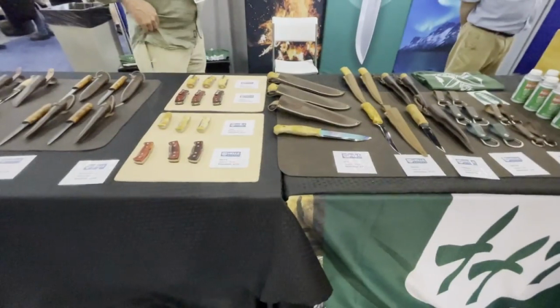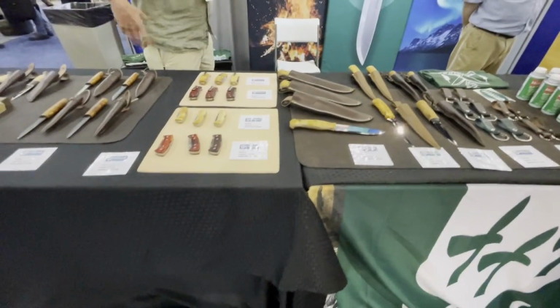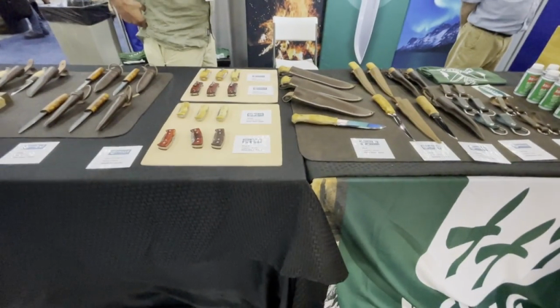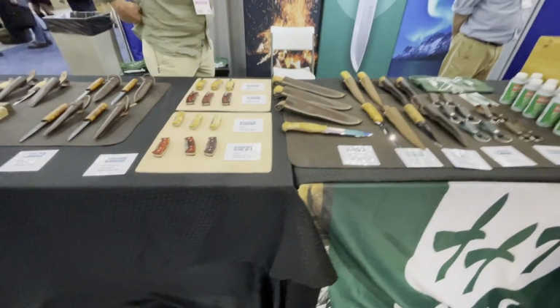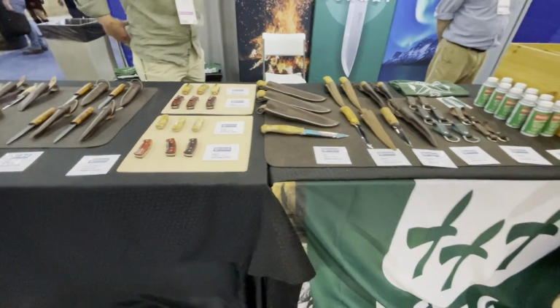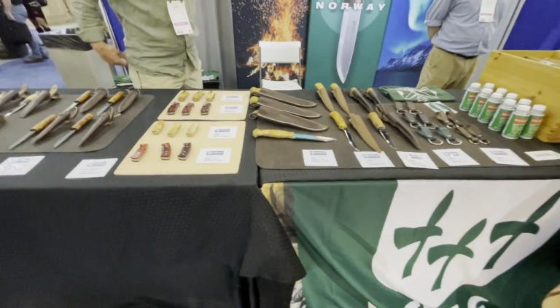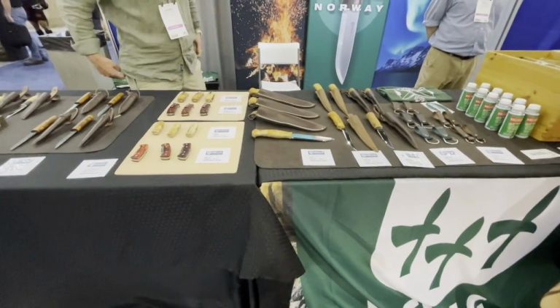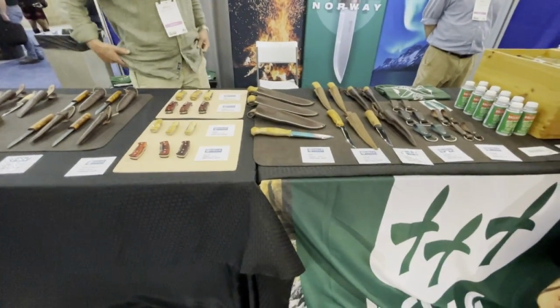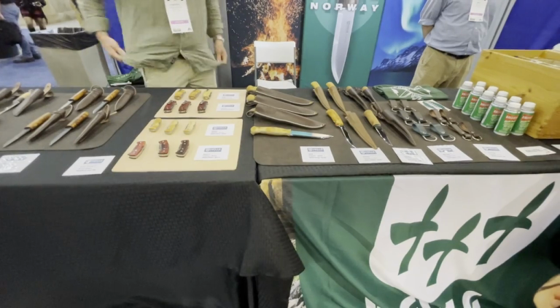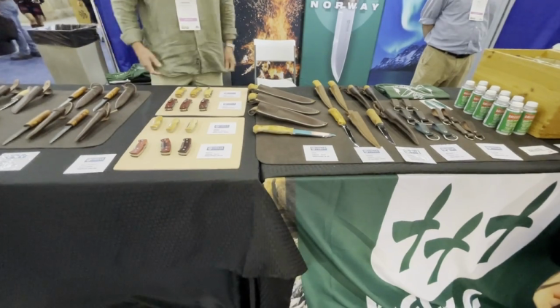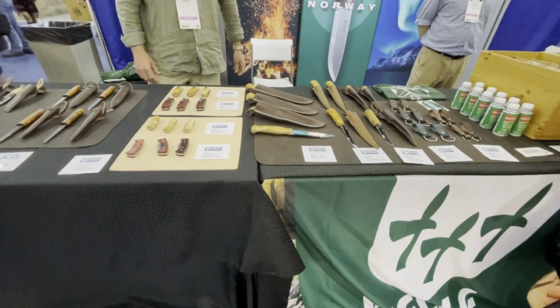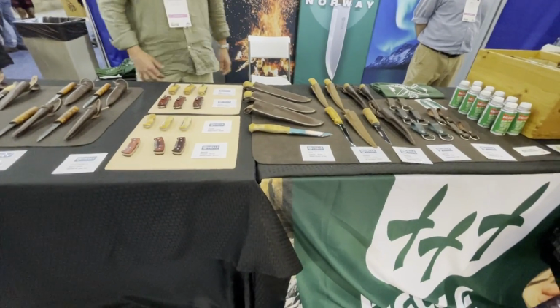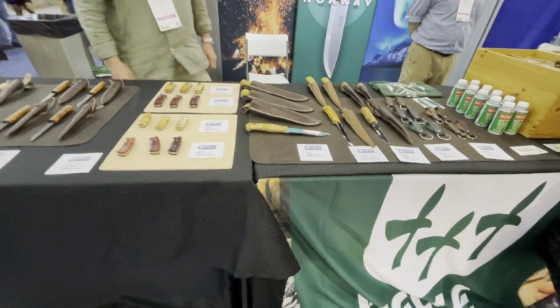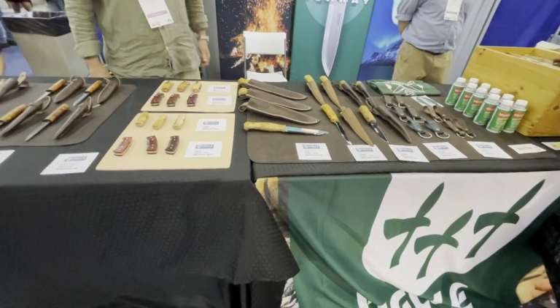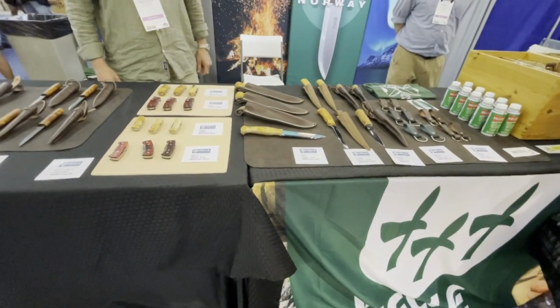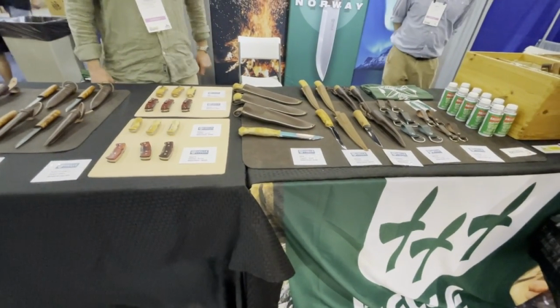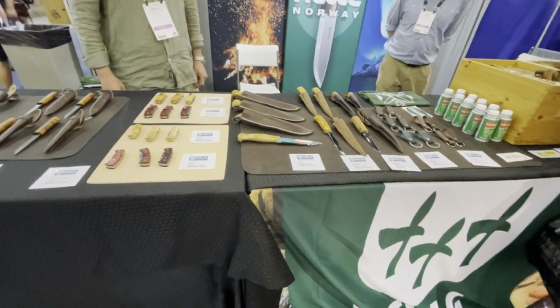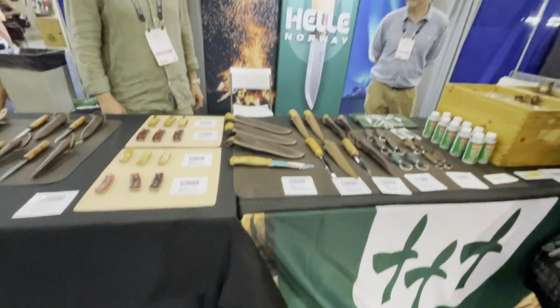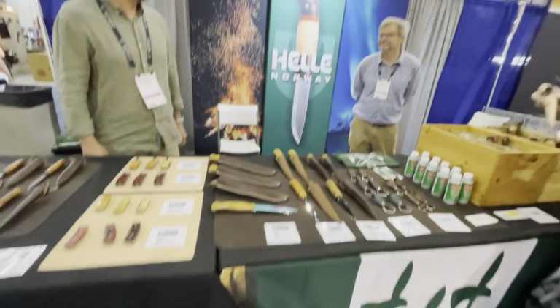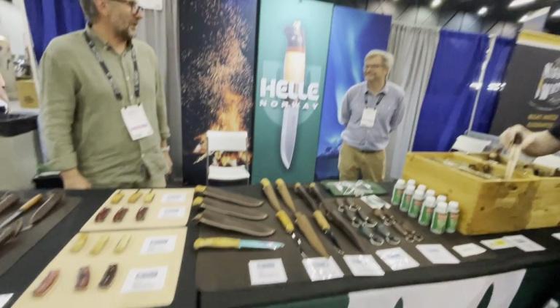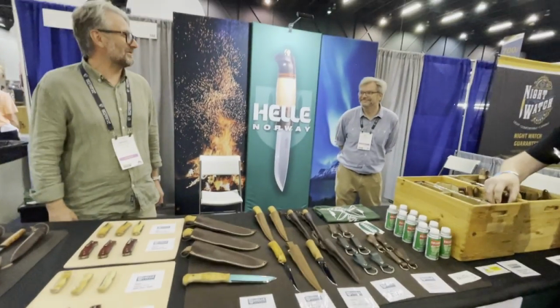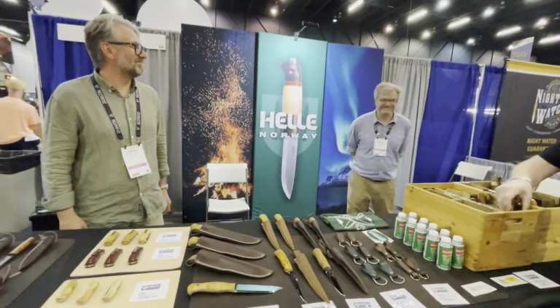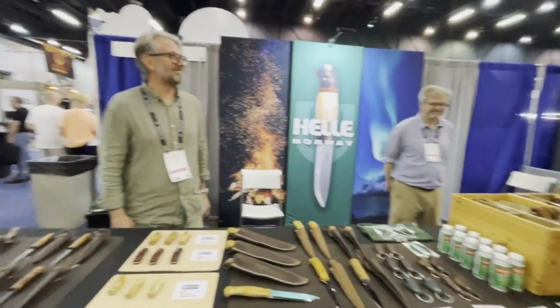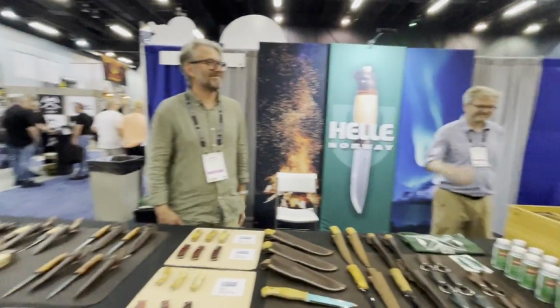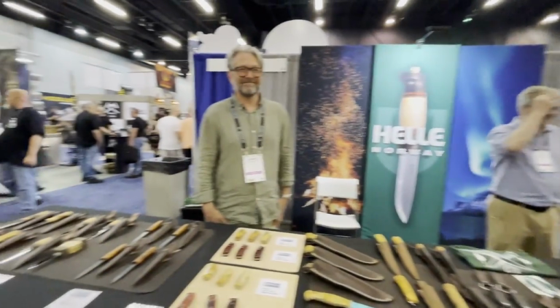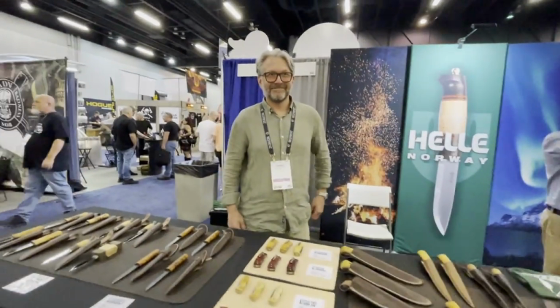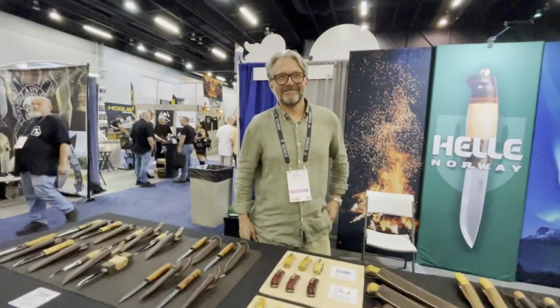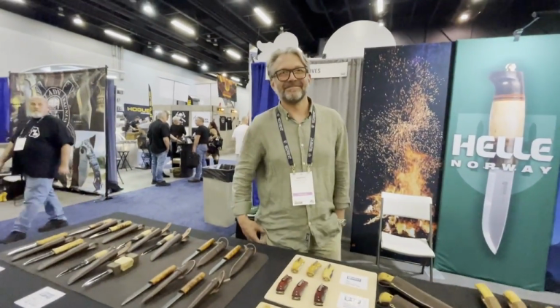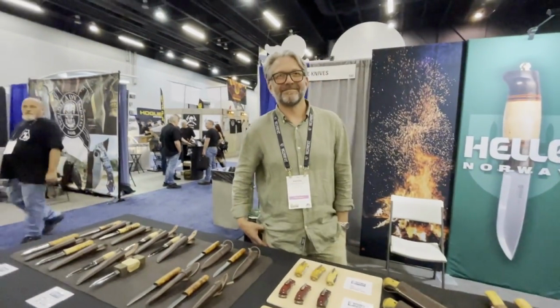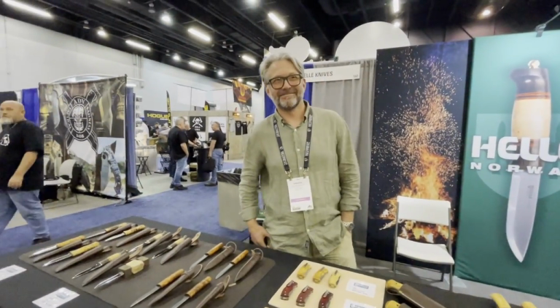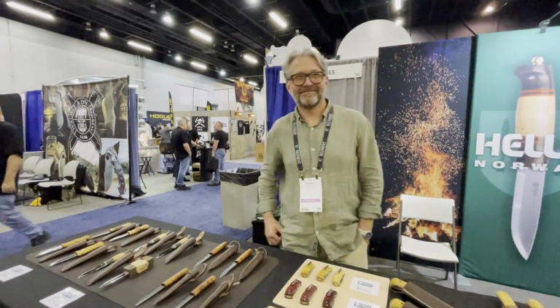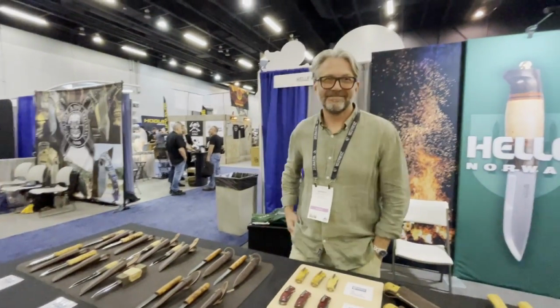Today I have a knife day — please excuse me, my voice is a little rough — but I'm going to show you some hella good knives from Norway. Now Anders, tell us about your wonderful knives.